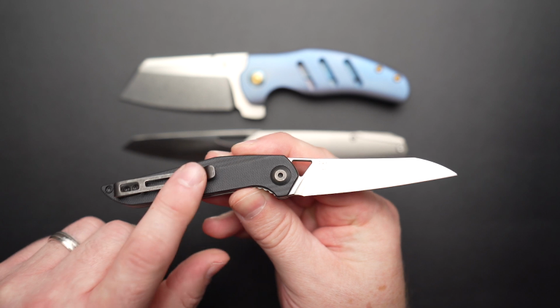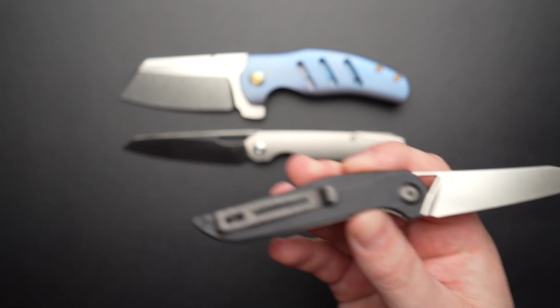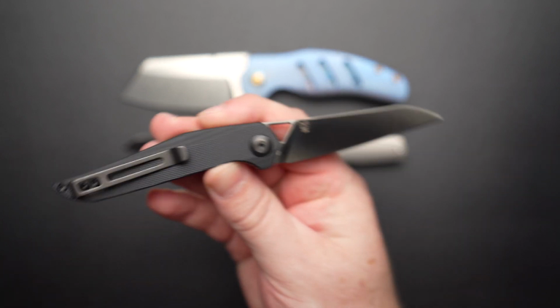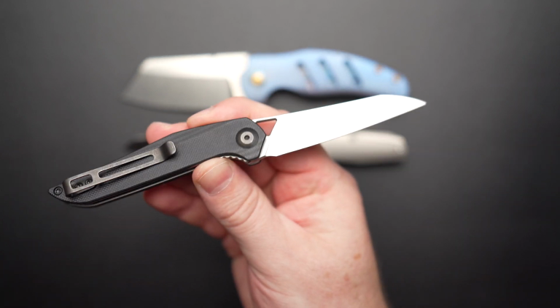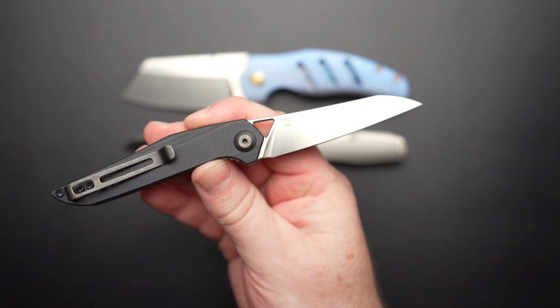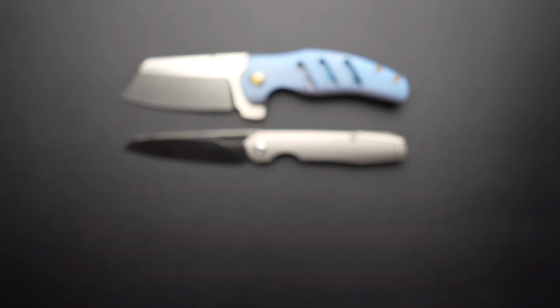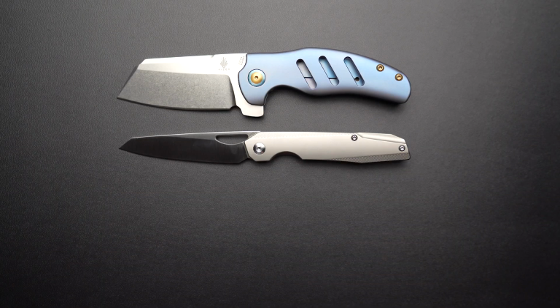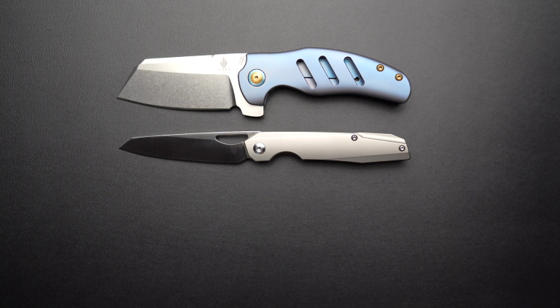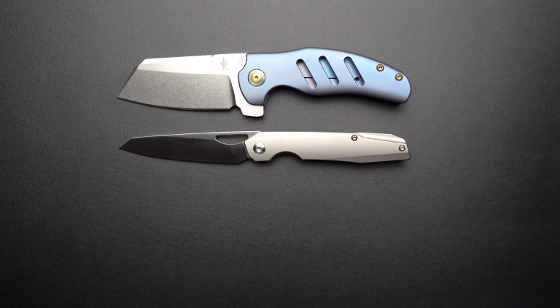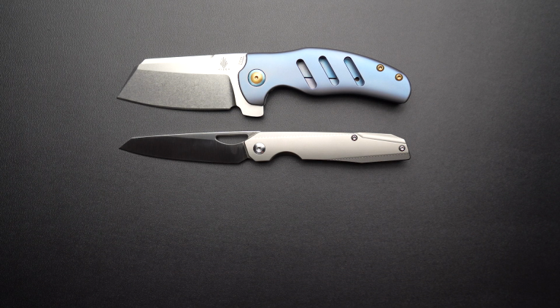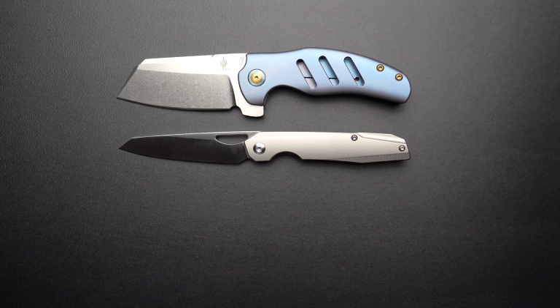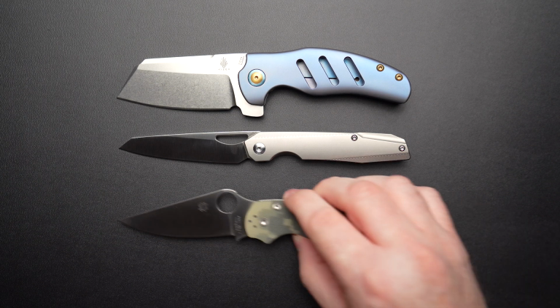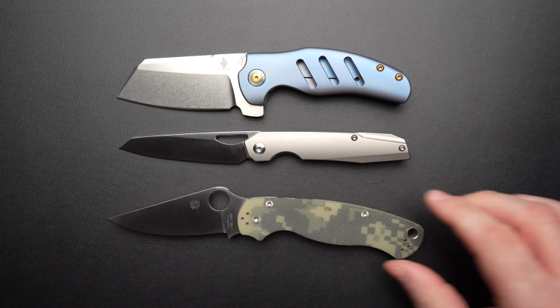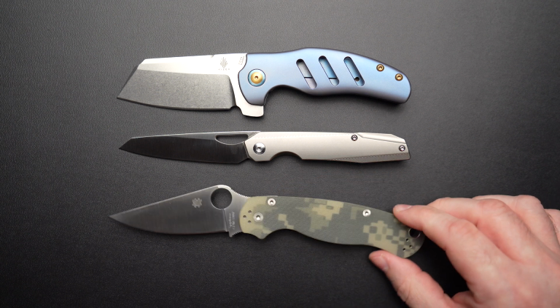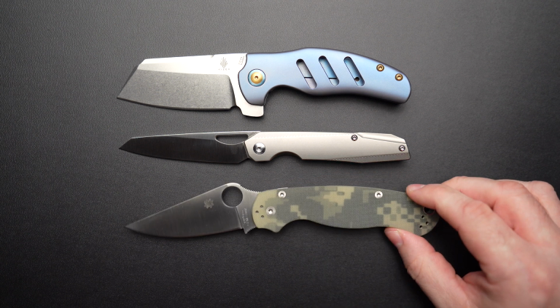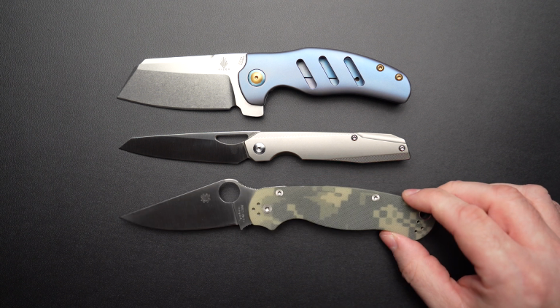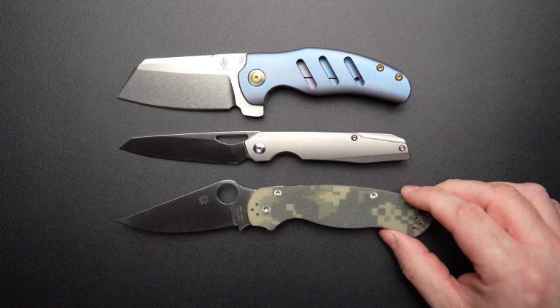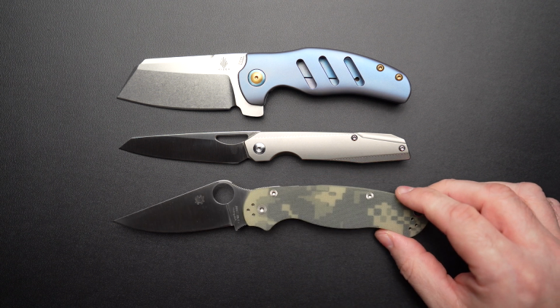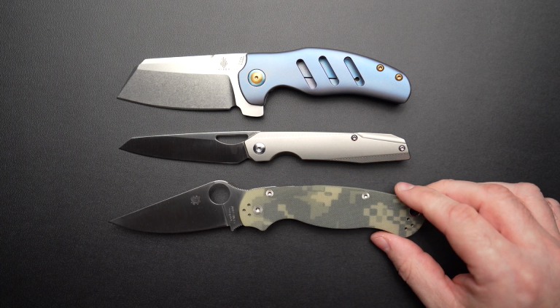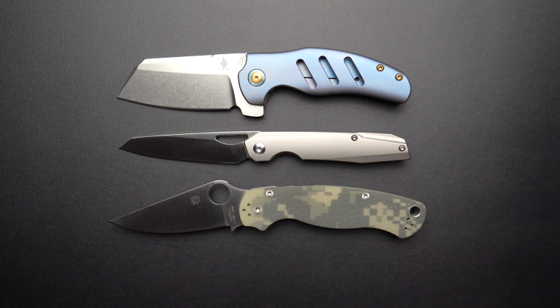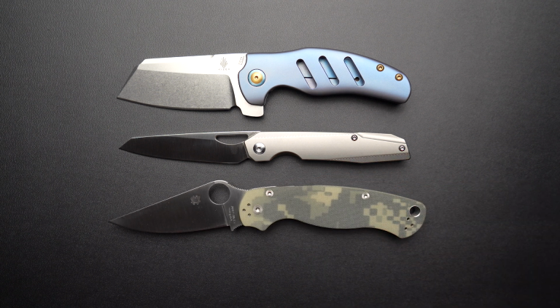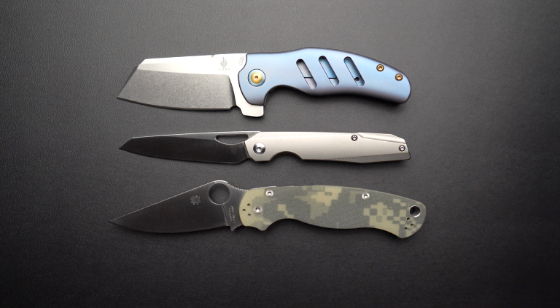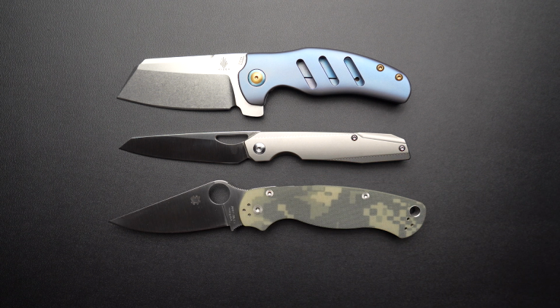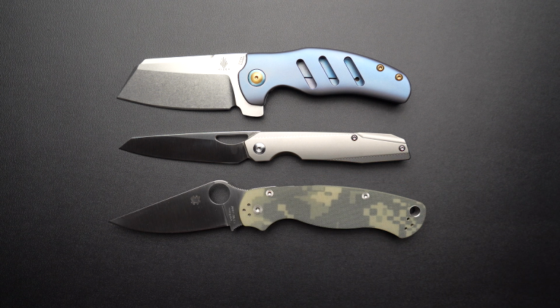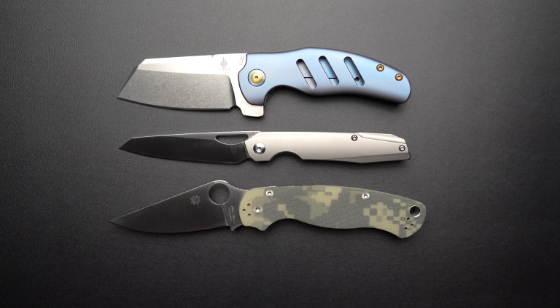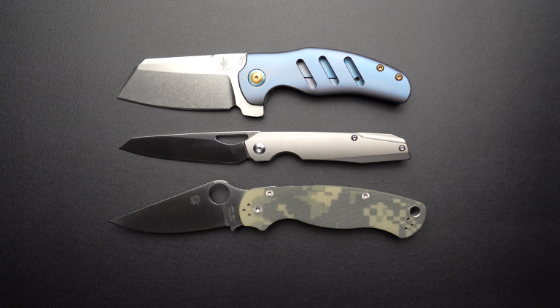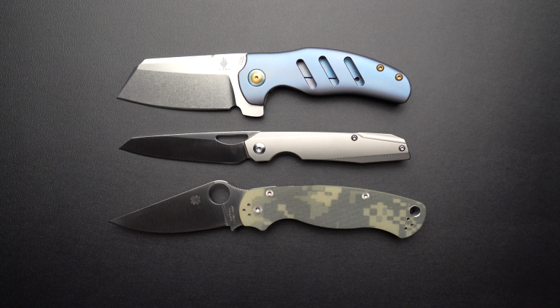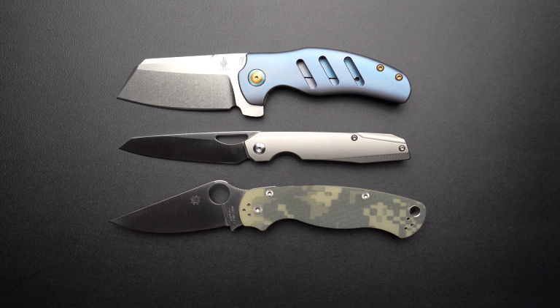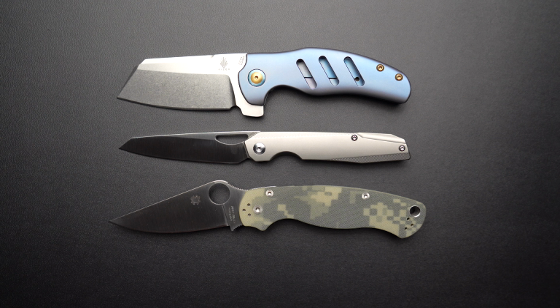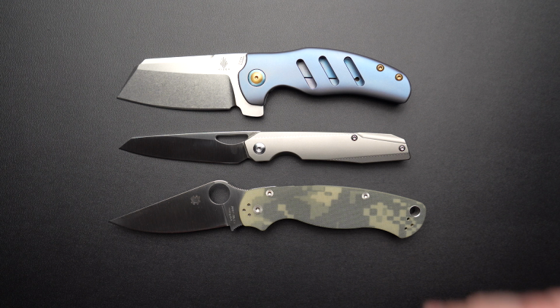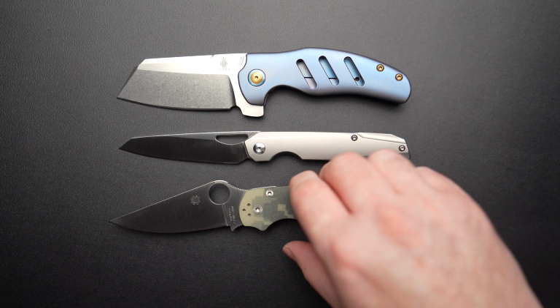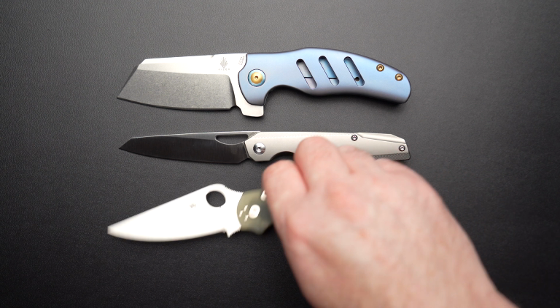This is awesome. Let's also bring in the granddaddy of EDCs, the Para 2. Yeah, it holds its own for sure.